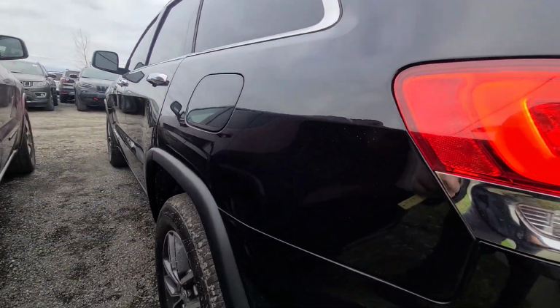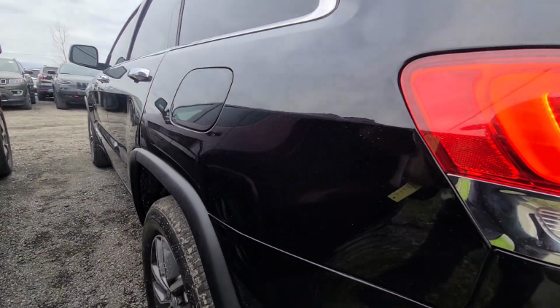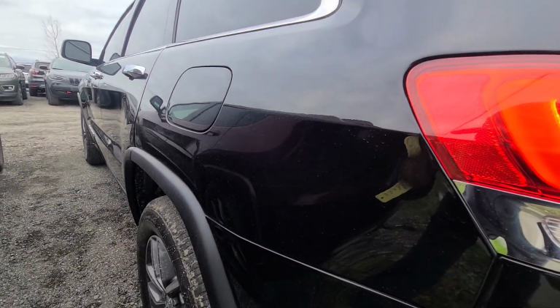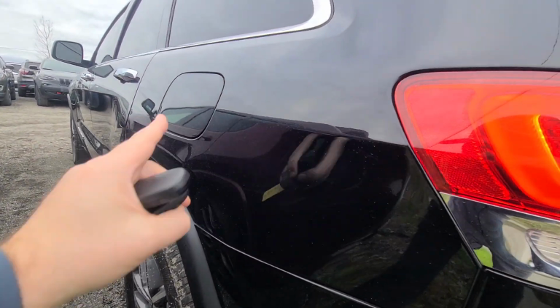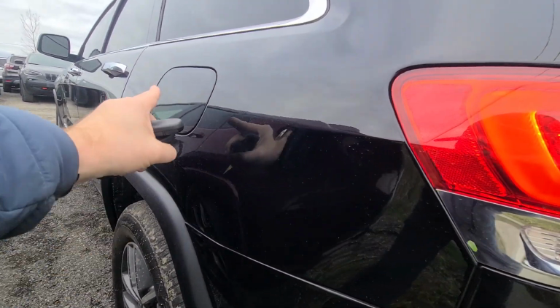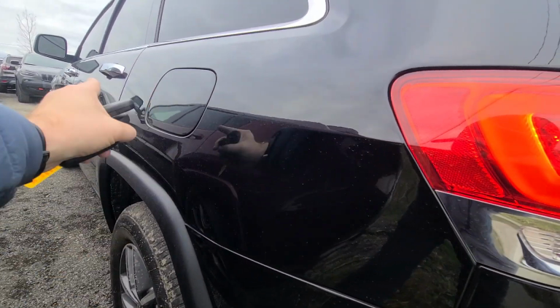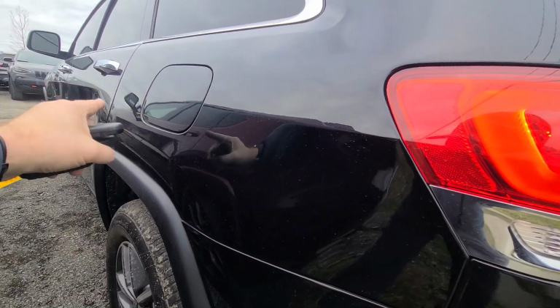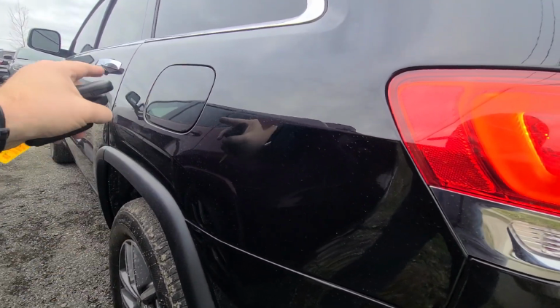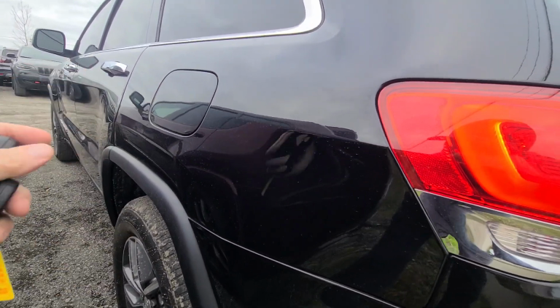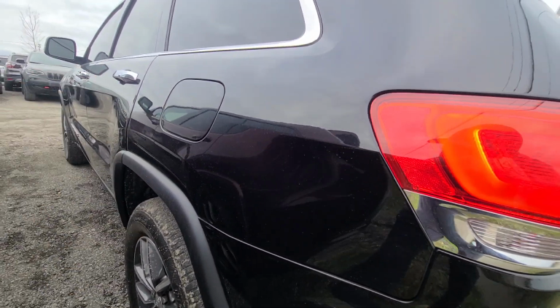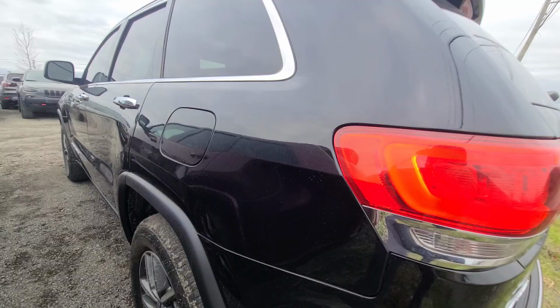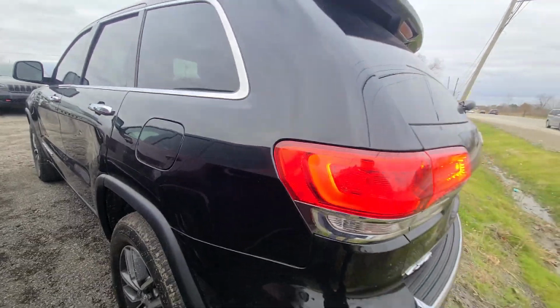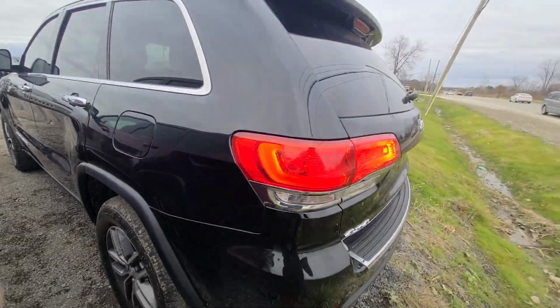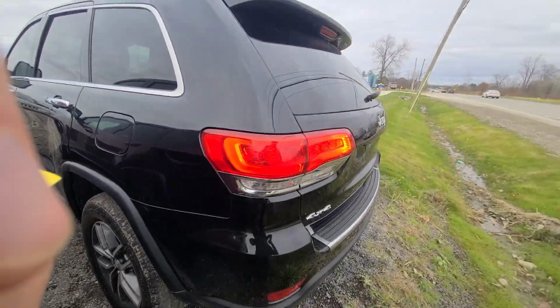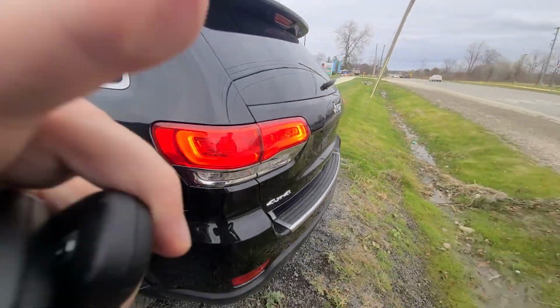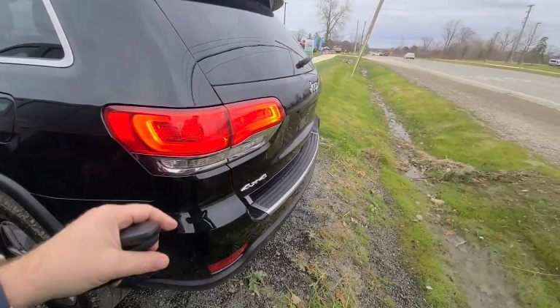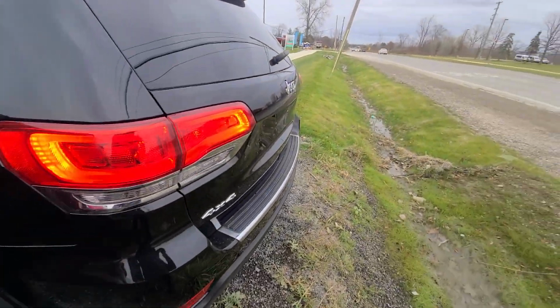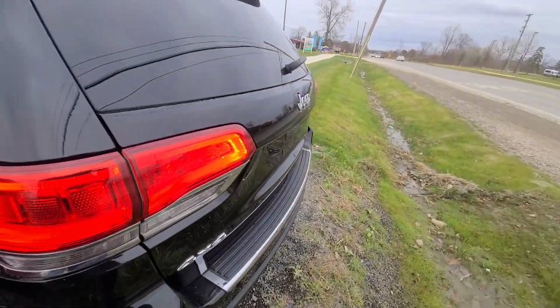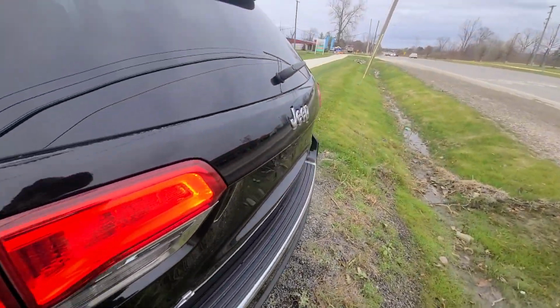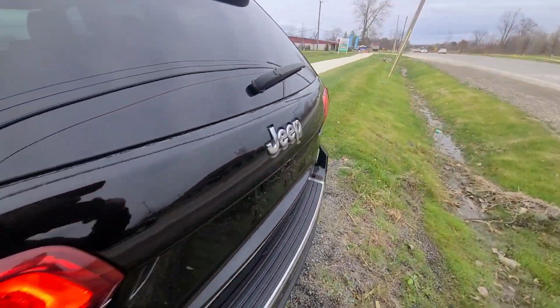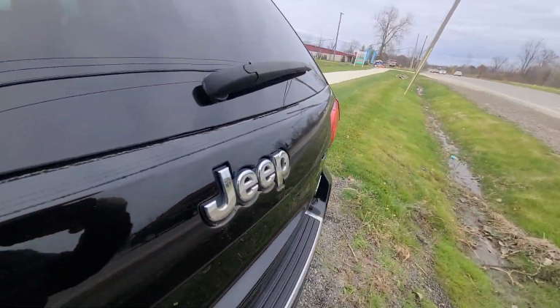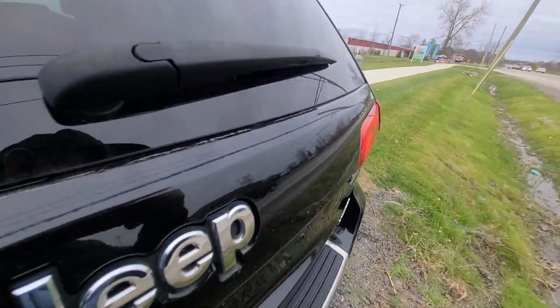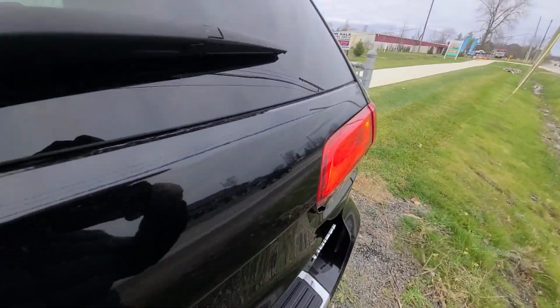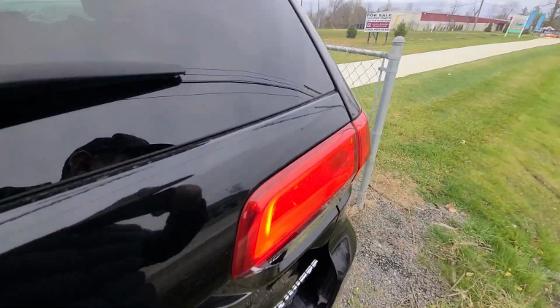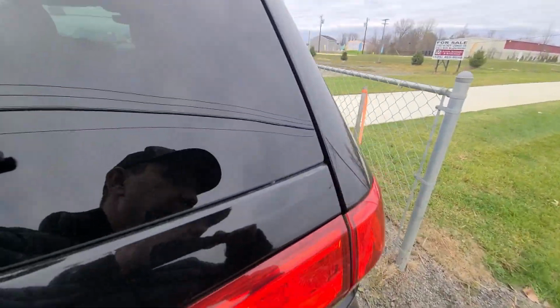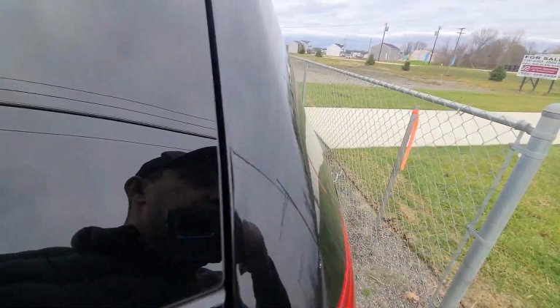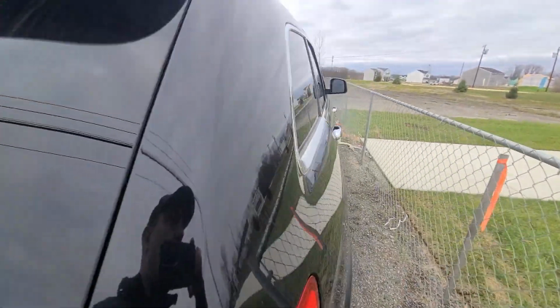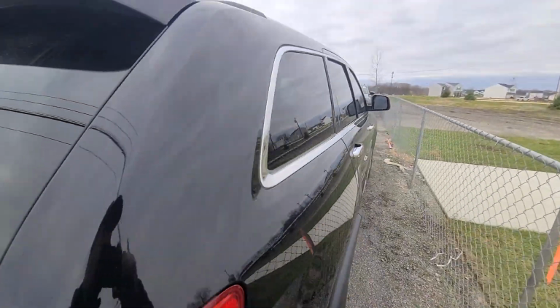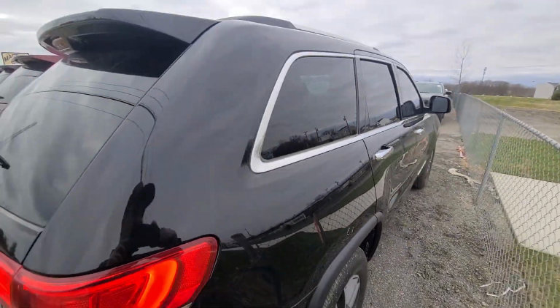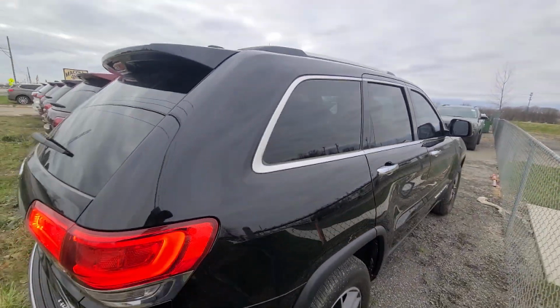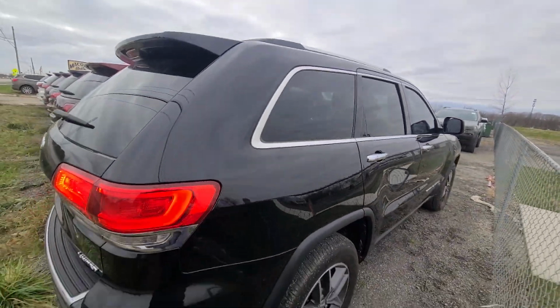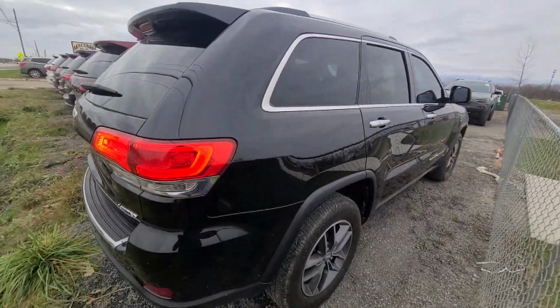From this angle, if there's a dent or something you can really tell. It's a 4x4, obviously the Limited trim, so all the bells and whistles.